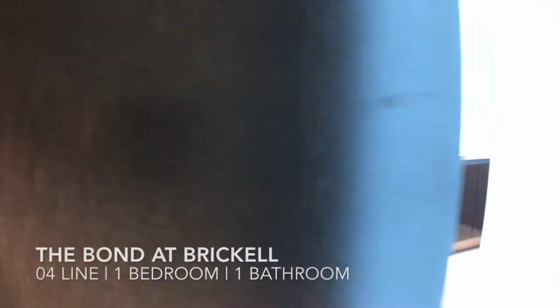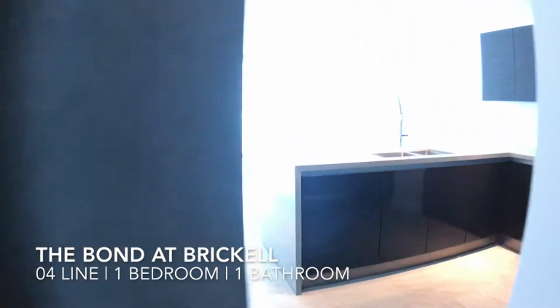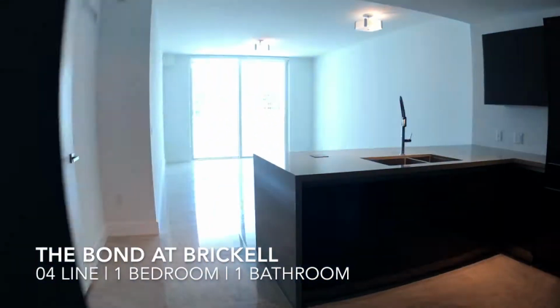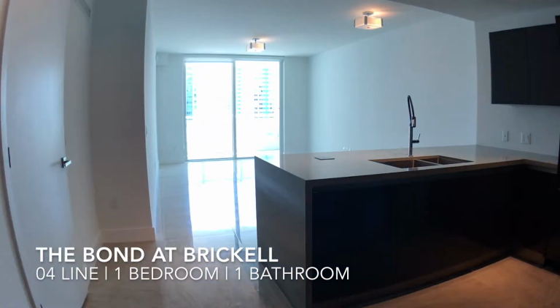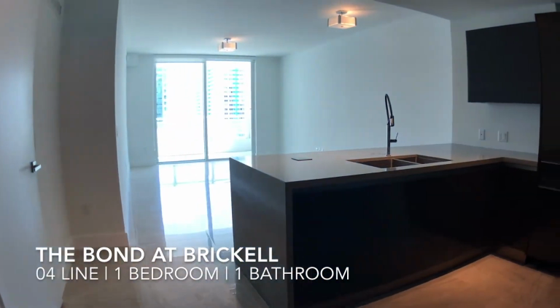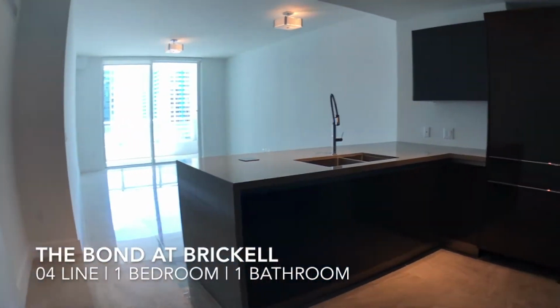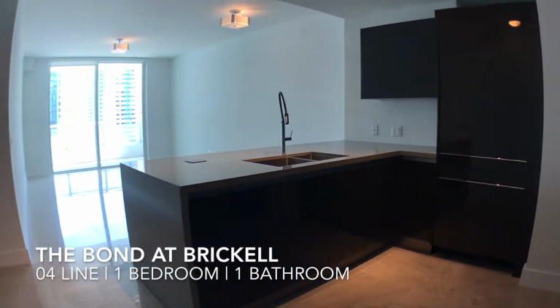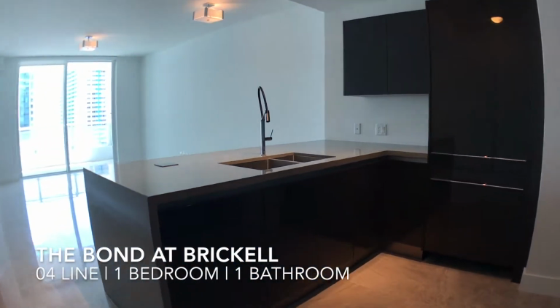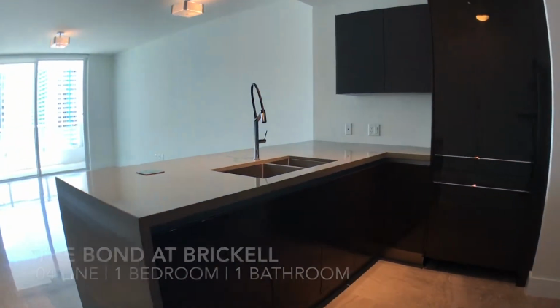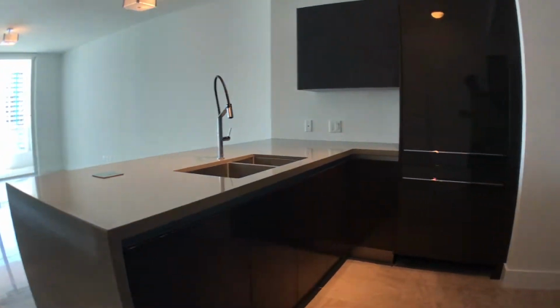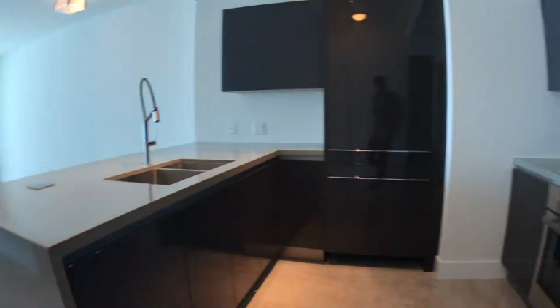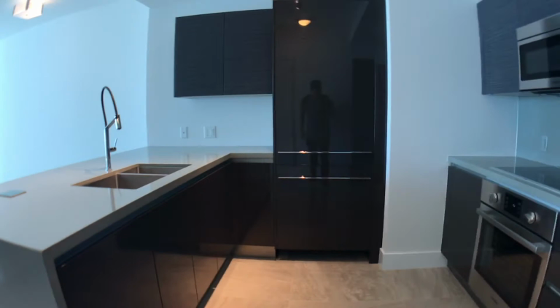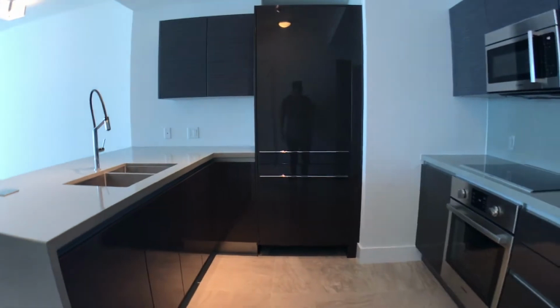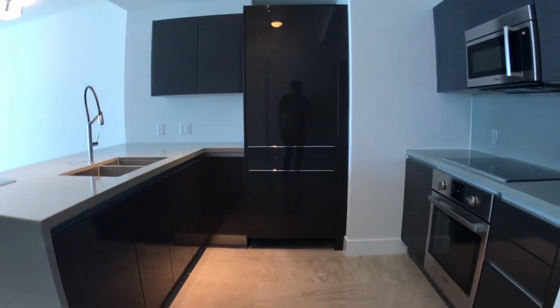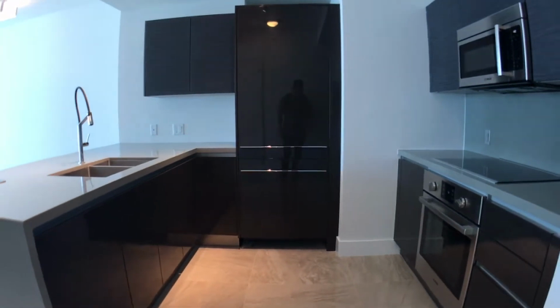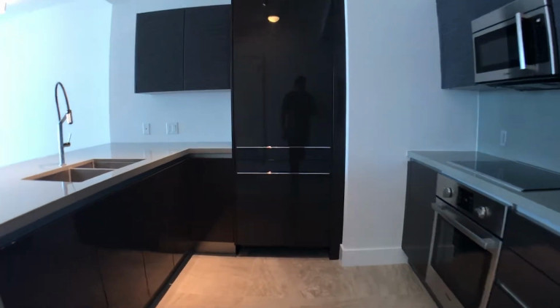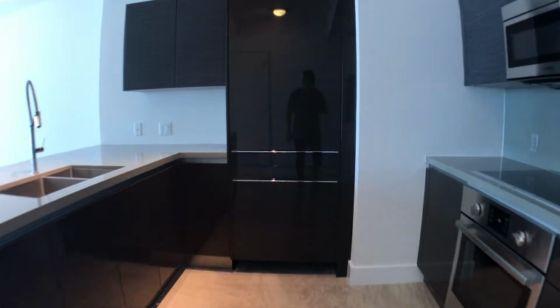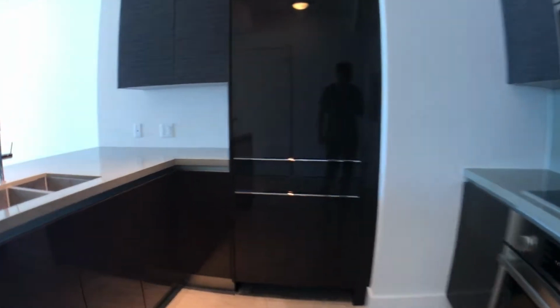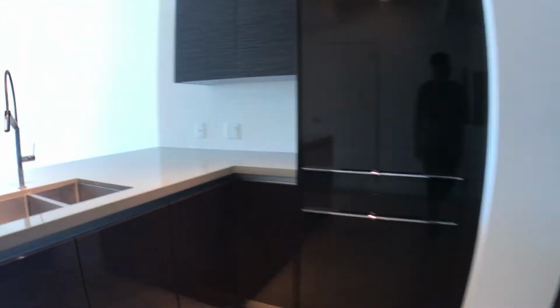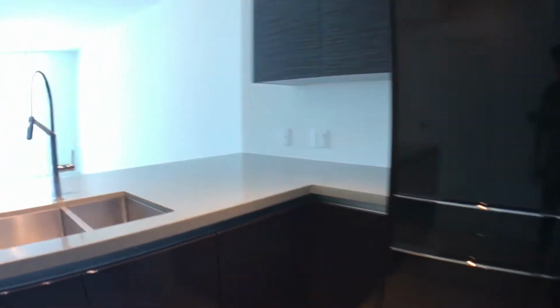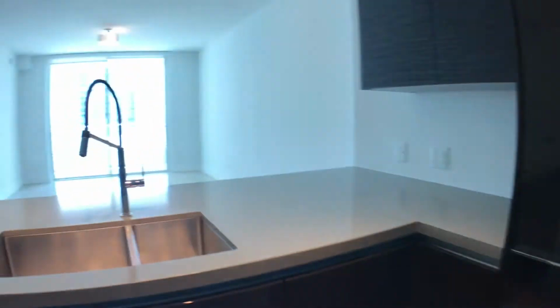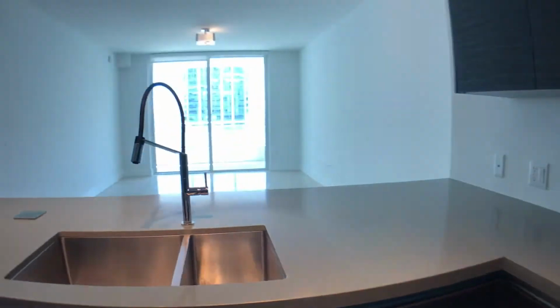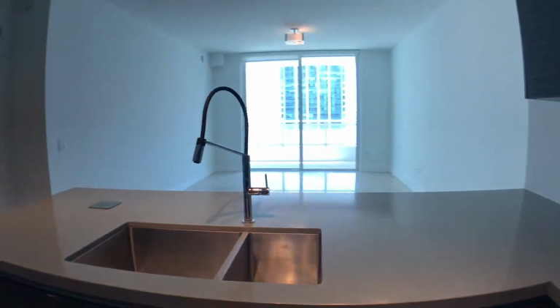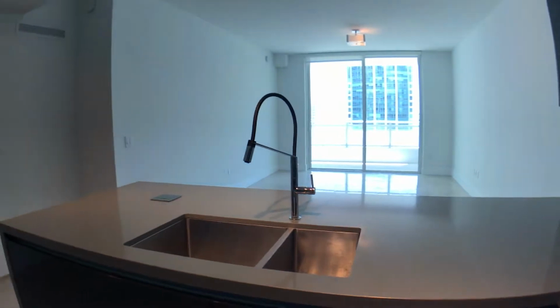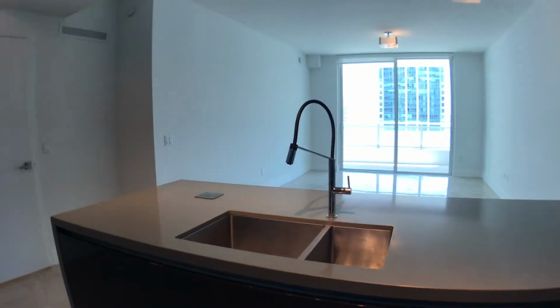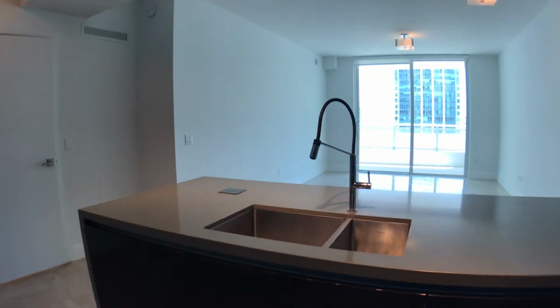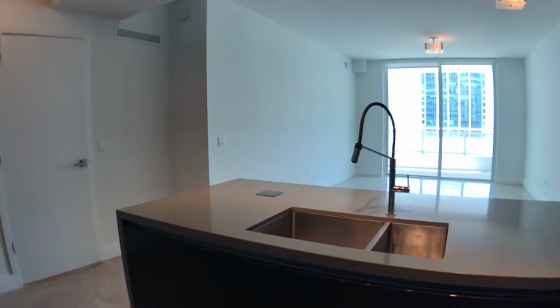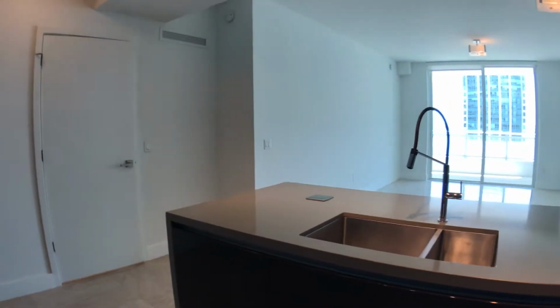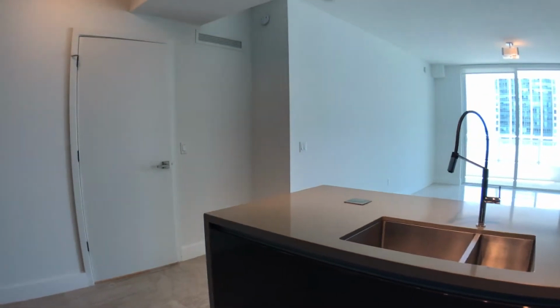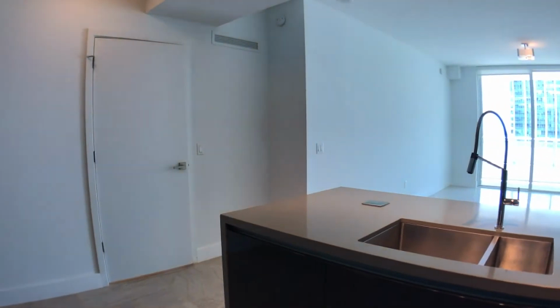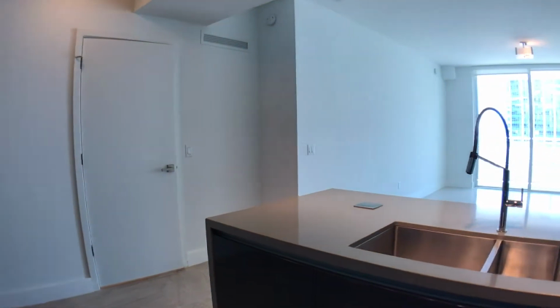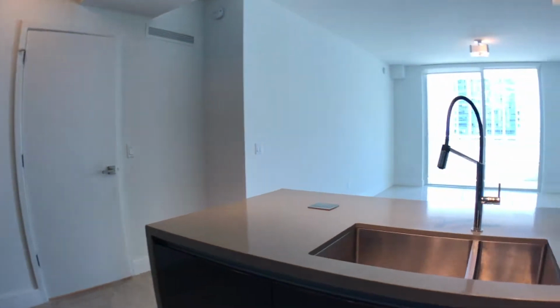What's up everybody, Elliot here from the Brickle Scoop. I'm taking you to the bond at Brickle — this is a one-bedroom, one-bath. Showing you the kitchen here, it's Bosch appliances, super nice. They have the no-slam cabinets, which is a really nice touch for these little luxury touches.